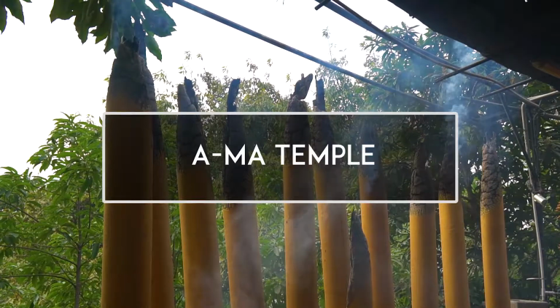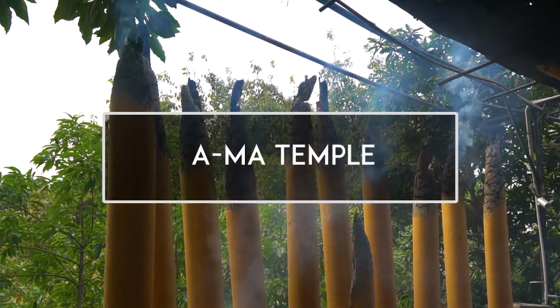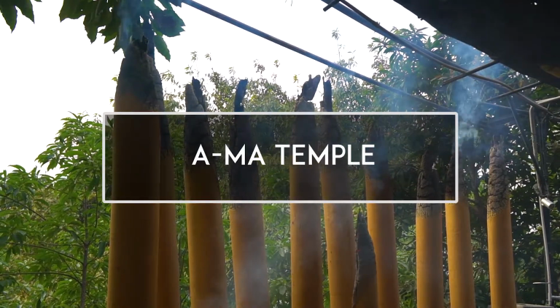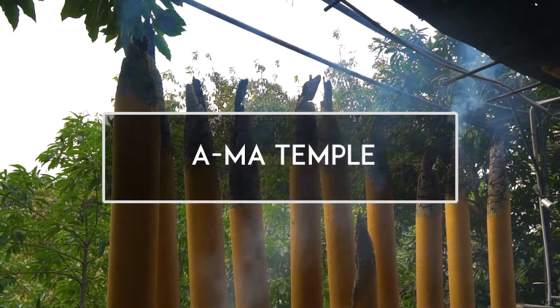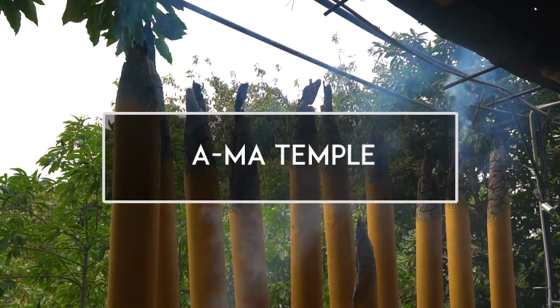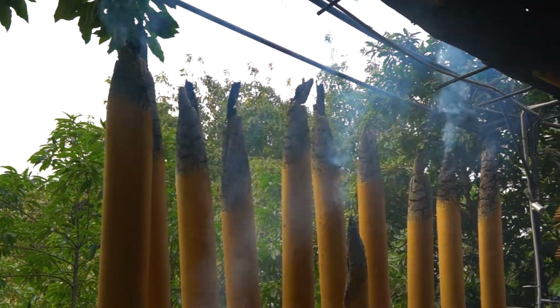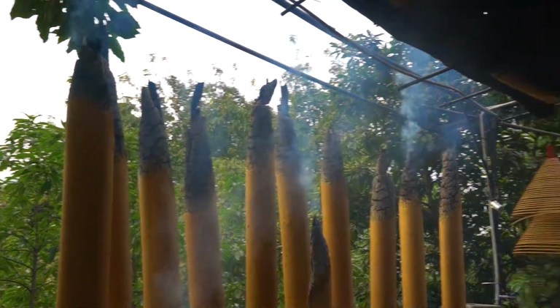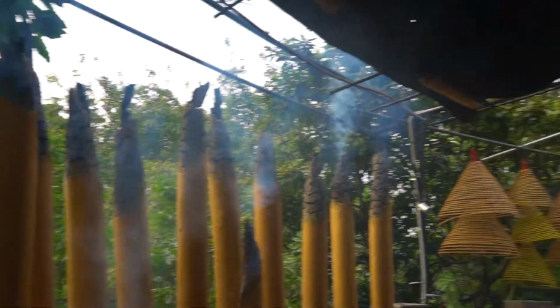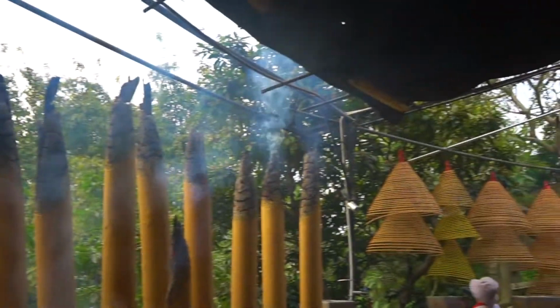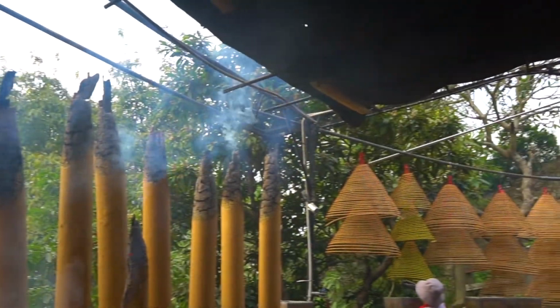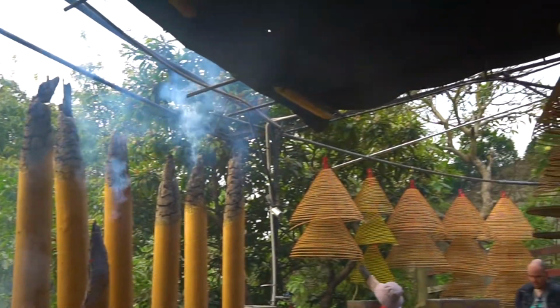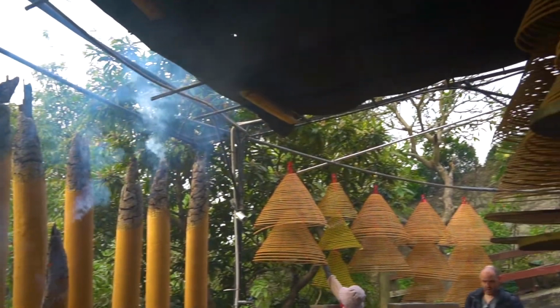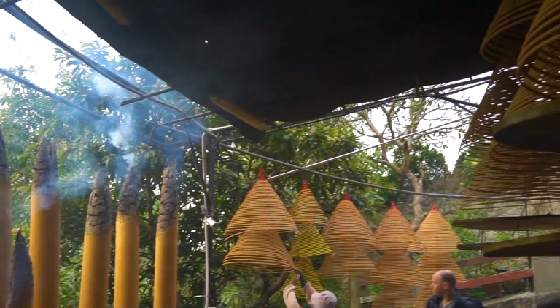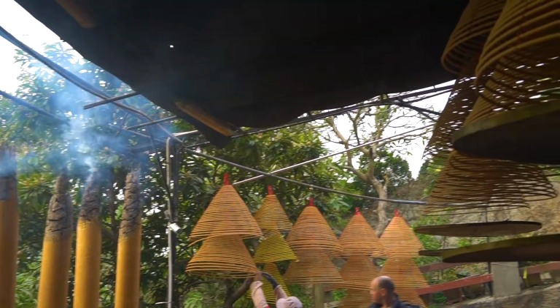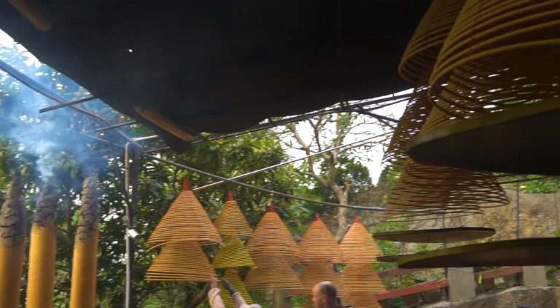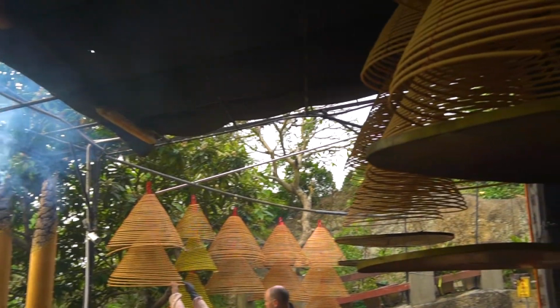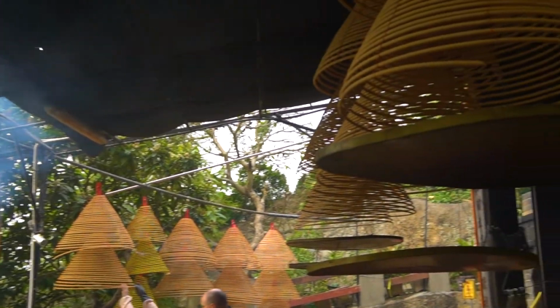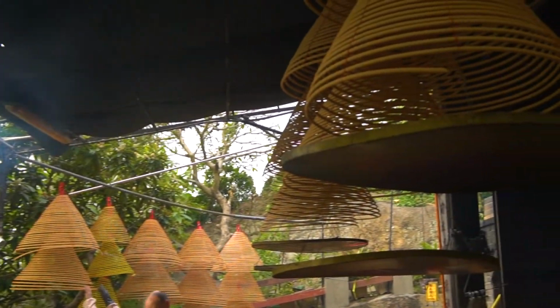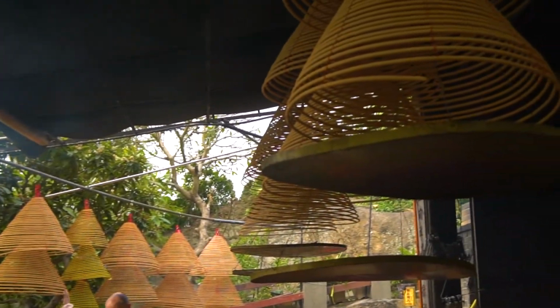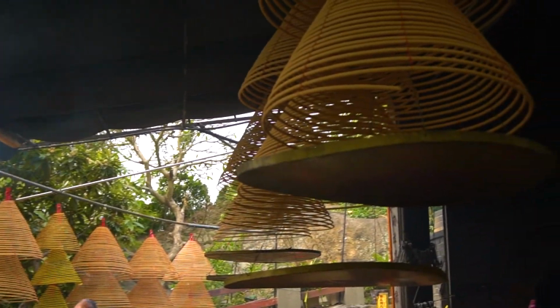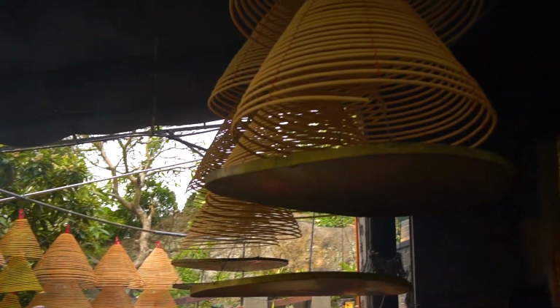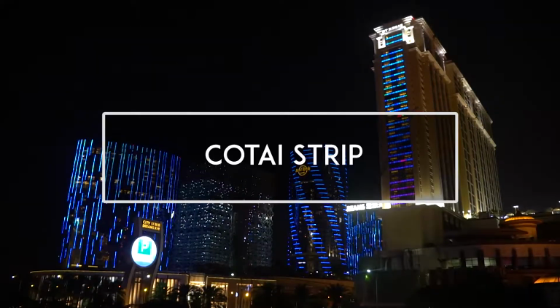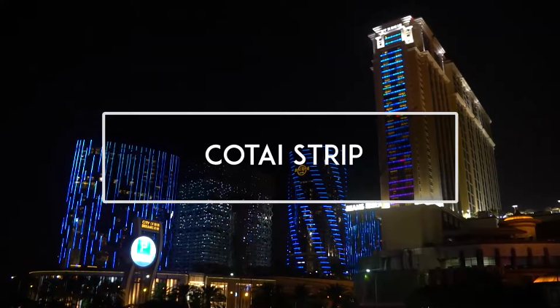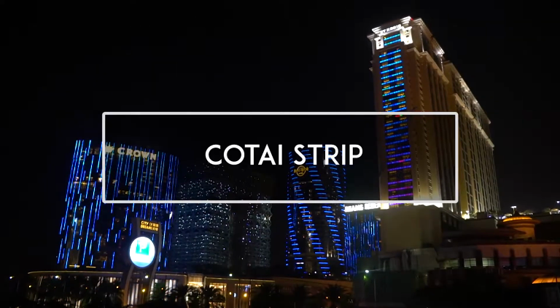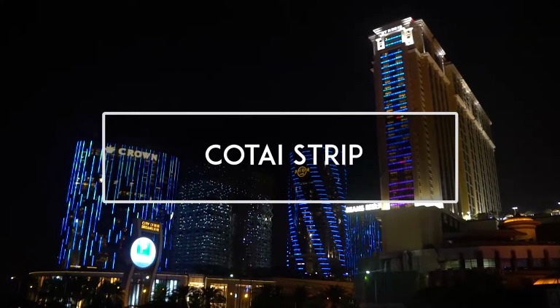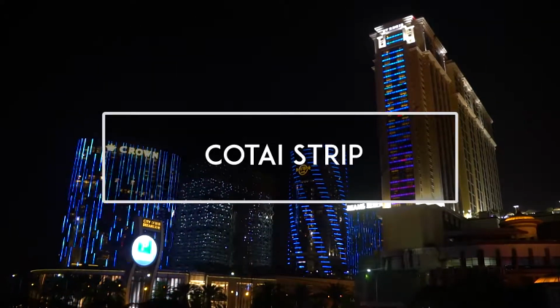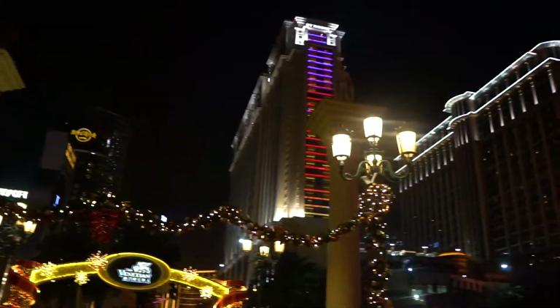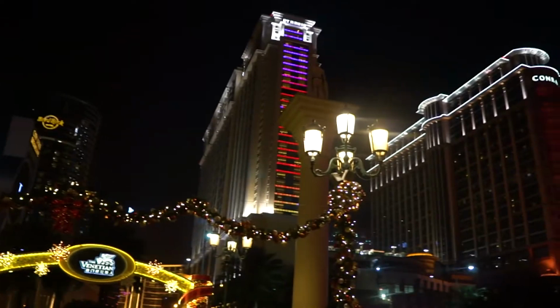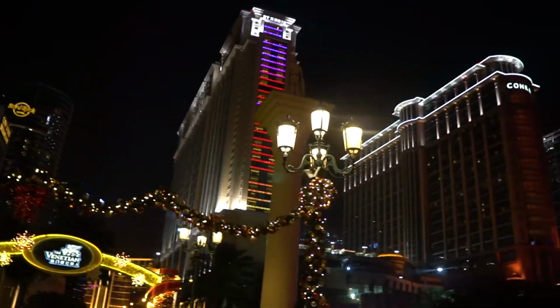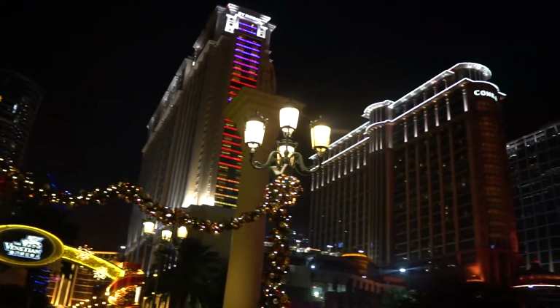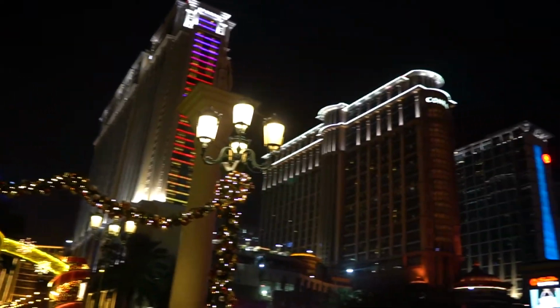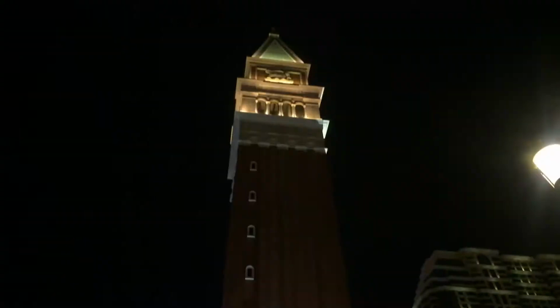Five minutes down the road is our temple. In the evening we head over to Kotai Strip and check out some casinos.